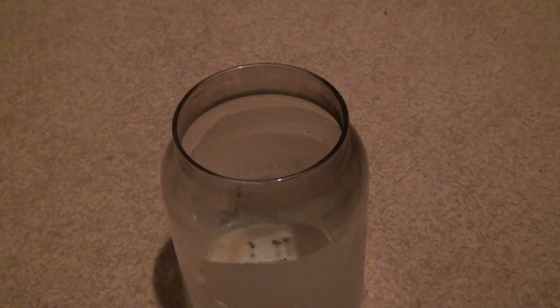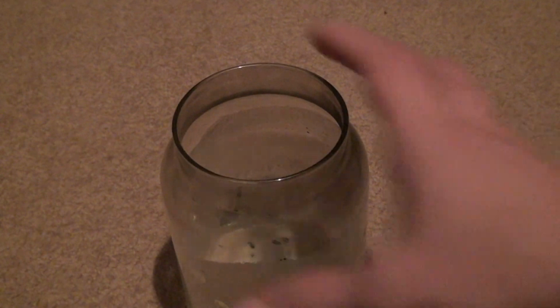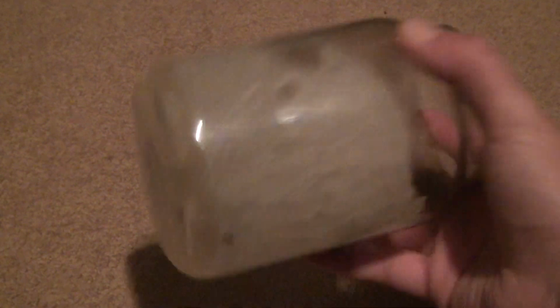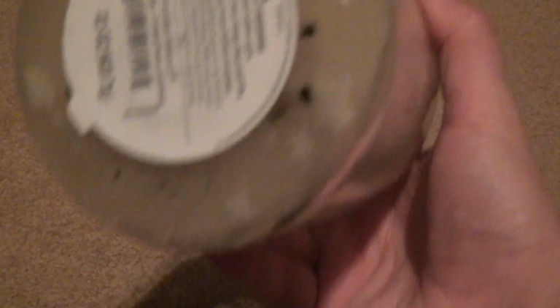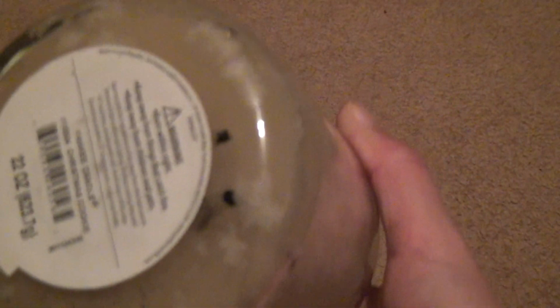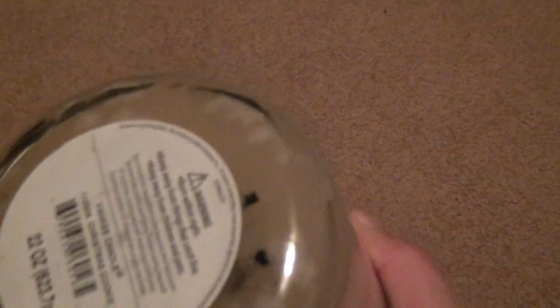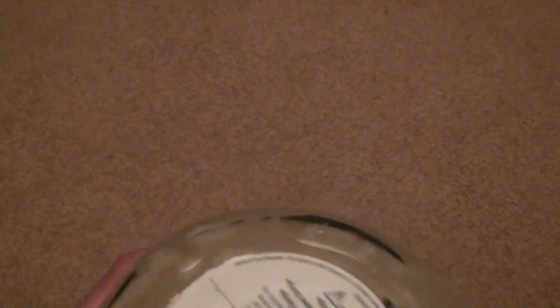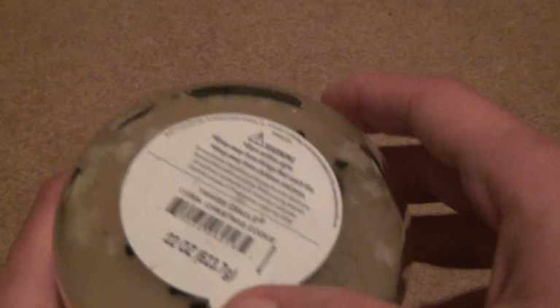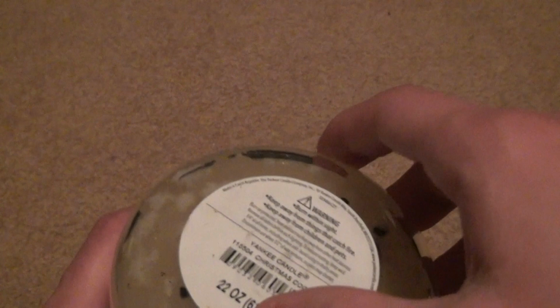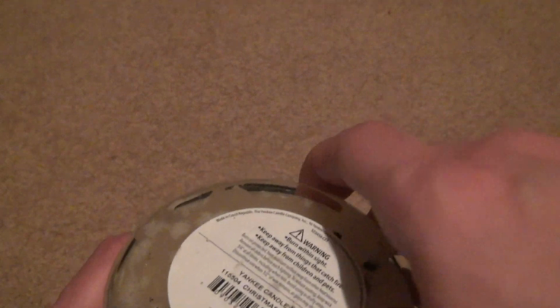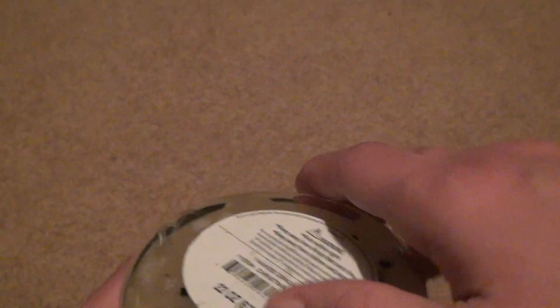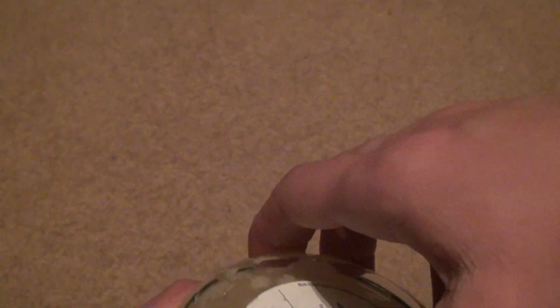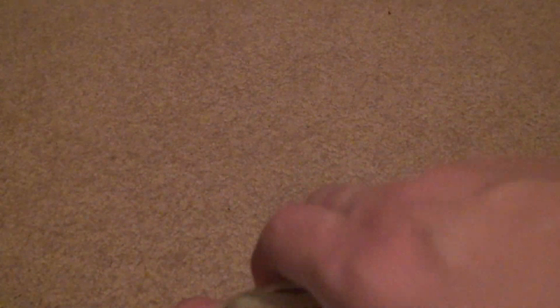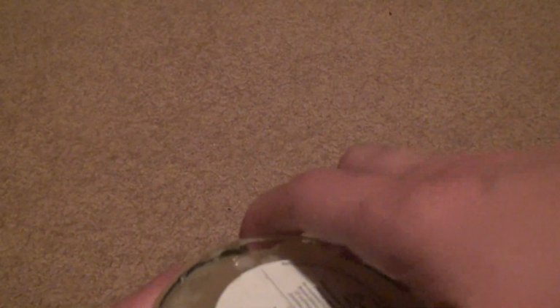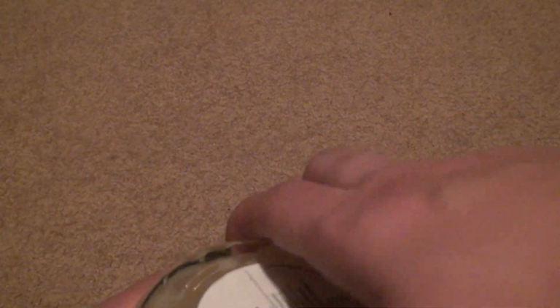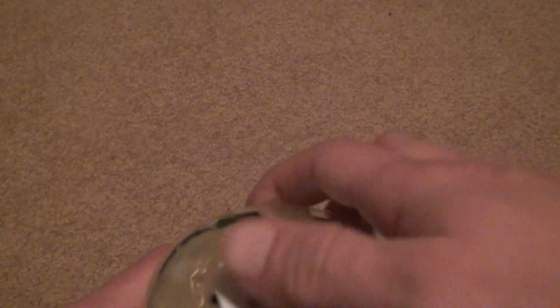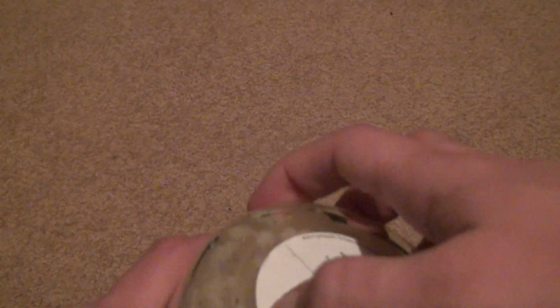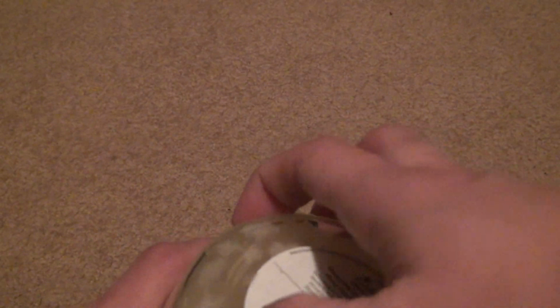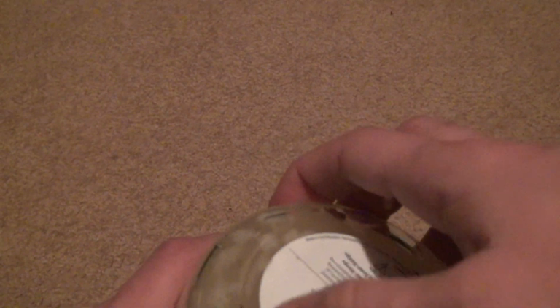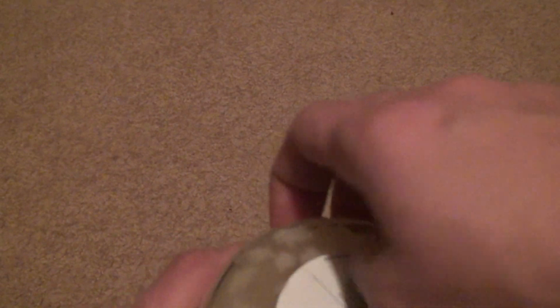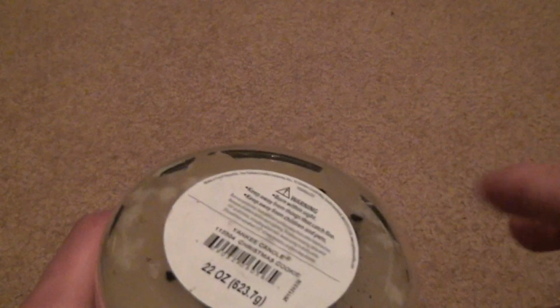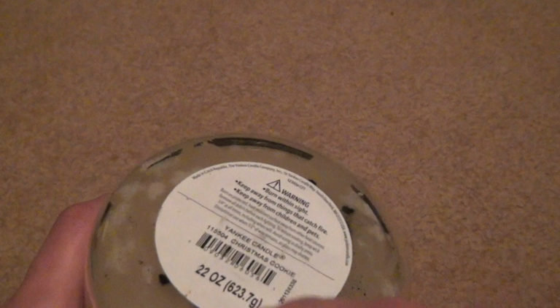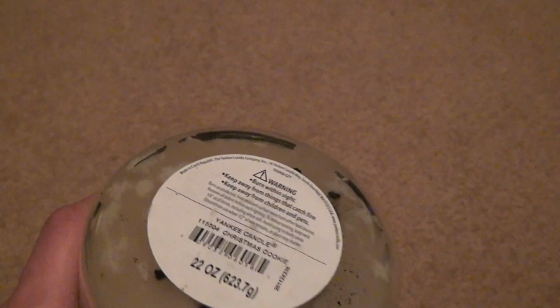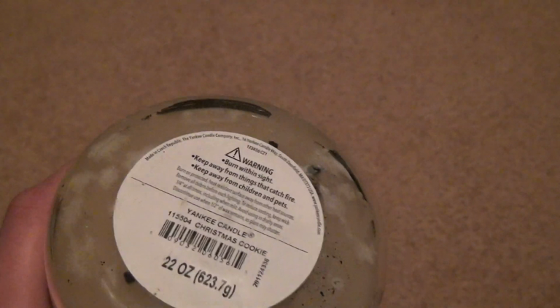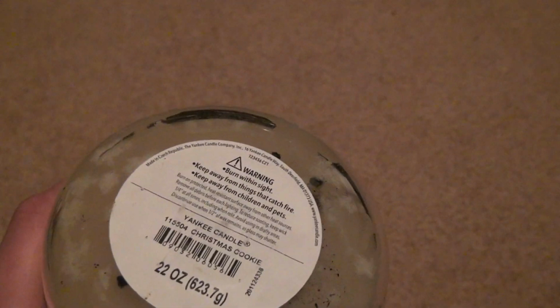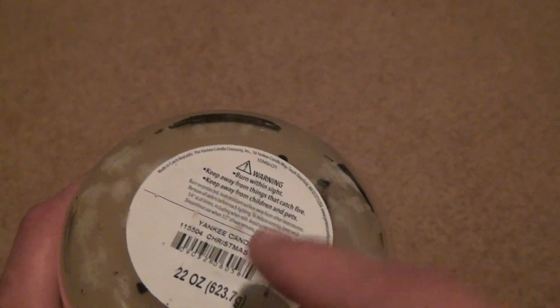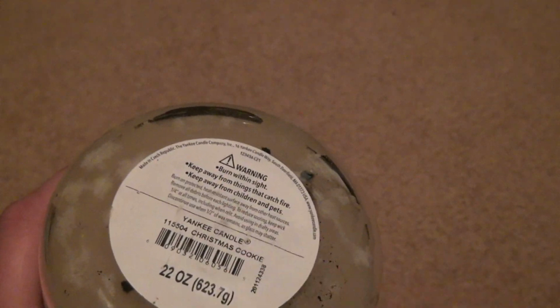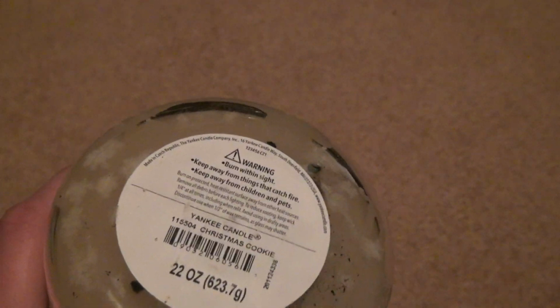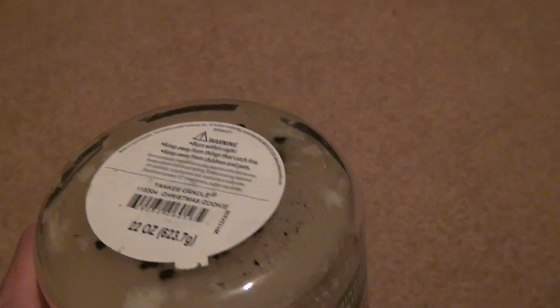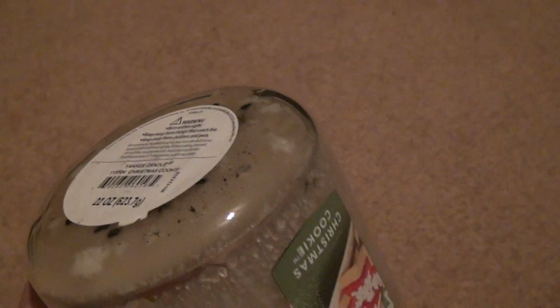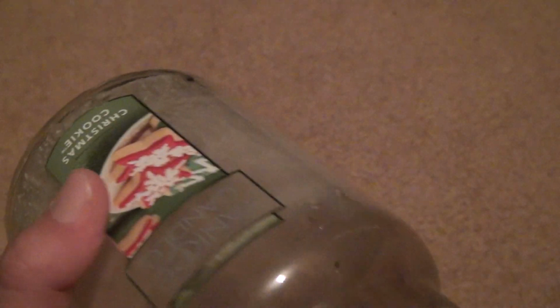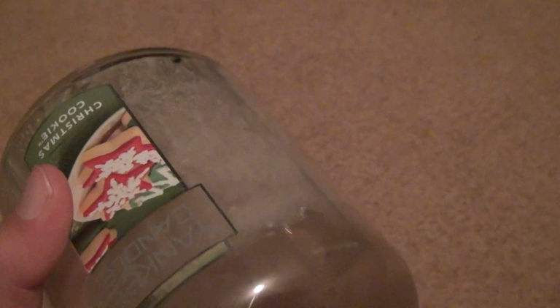You can't tell, because look, the bottom is all covered up by this. This doesn't even come off. They don't want it to come off because they want to ring it up with the barcode in the store. Isn't that terrible?